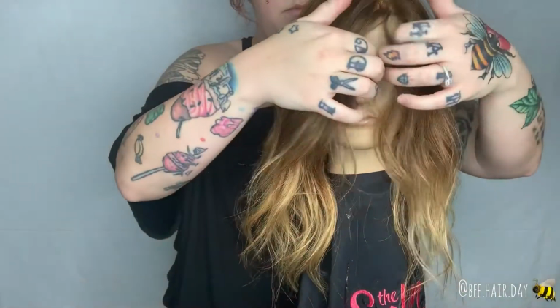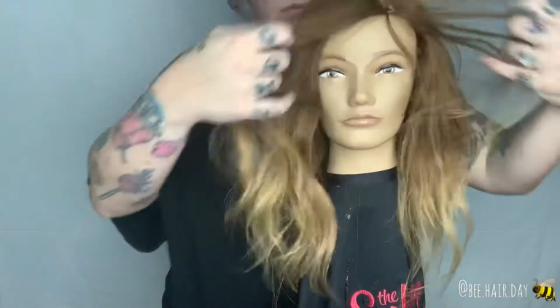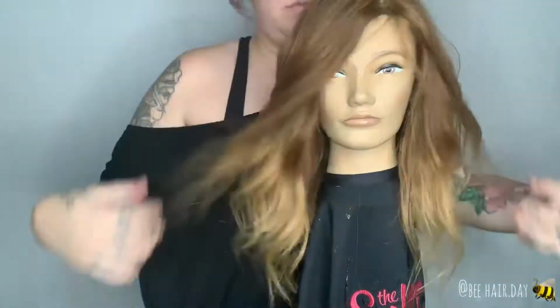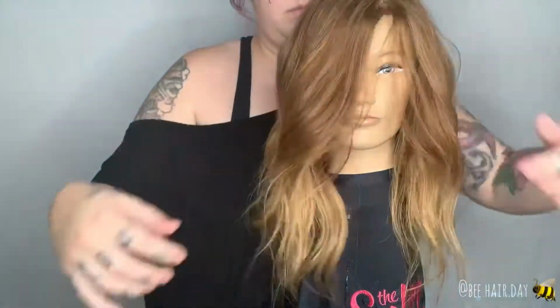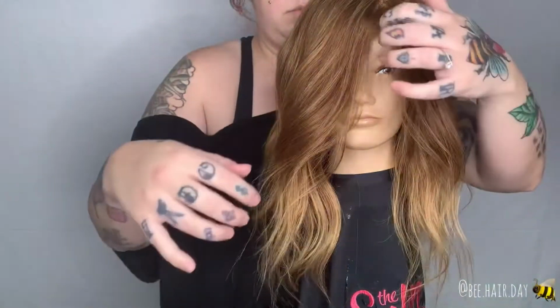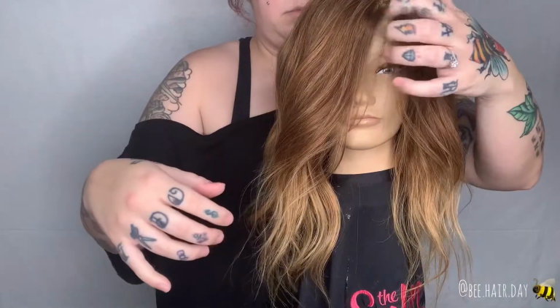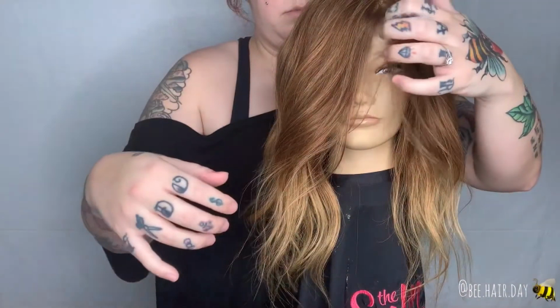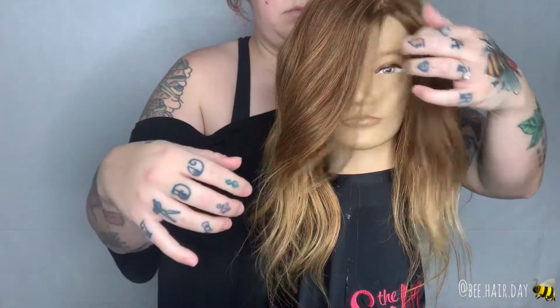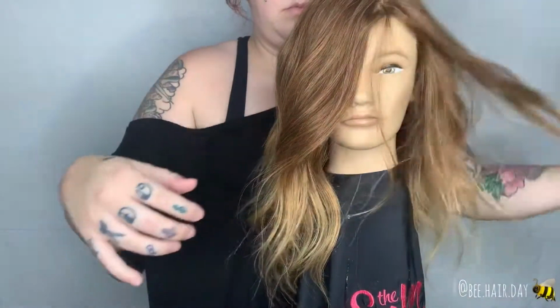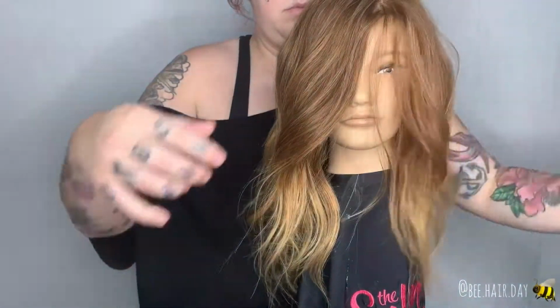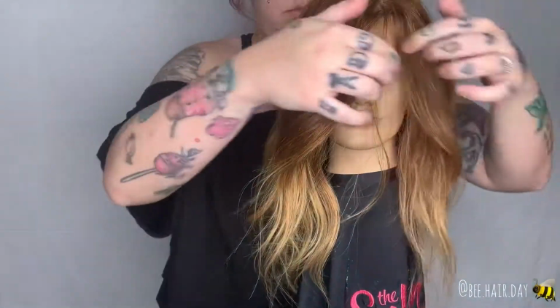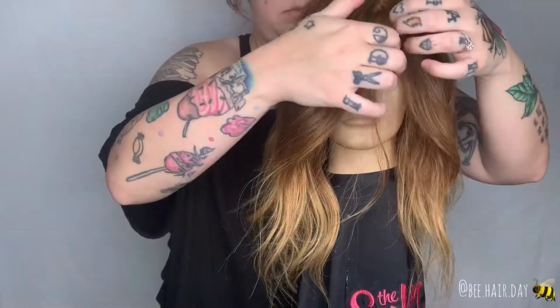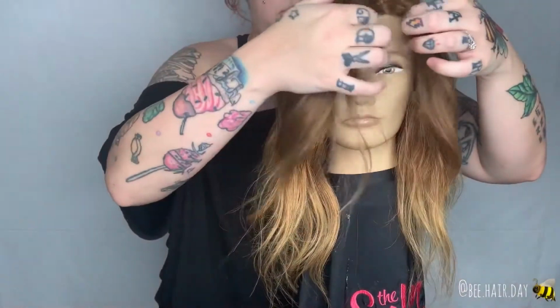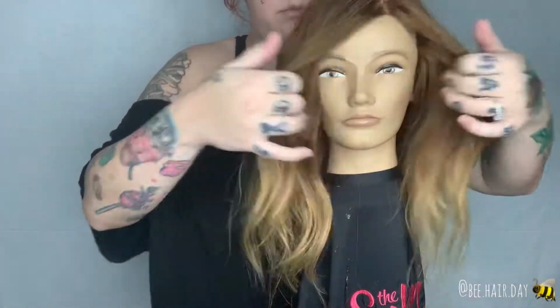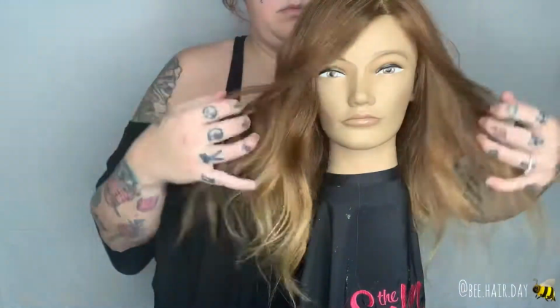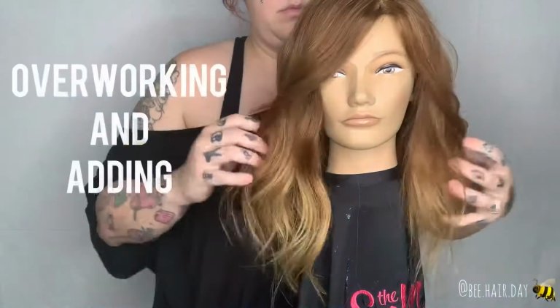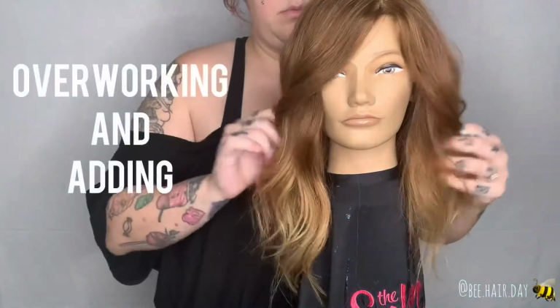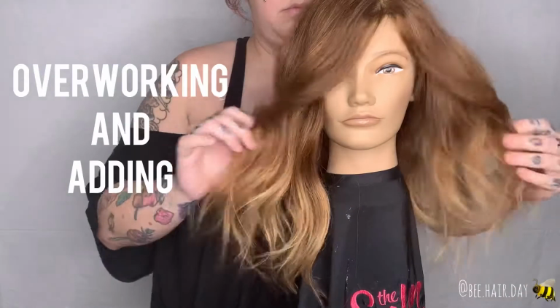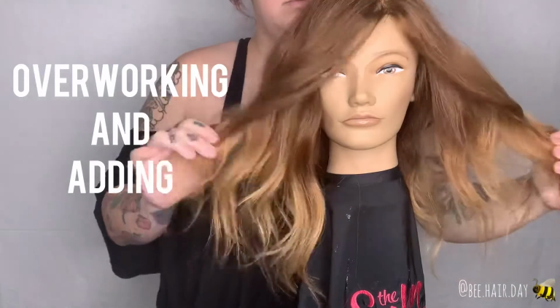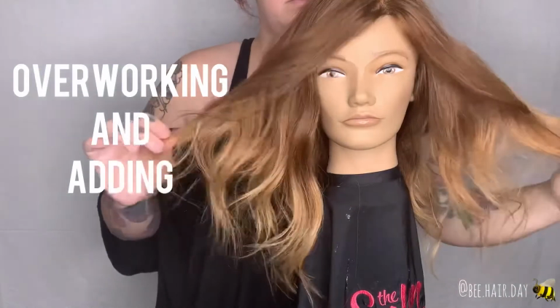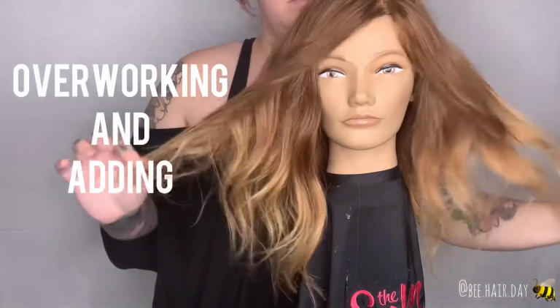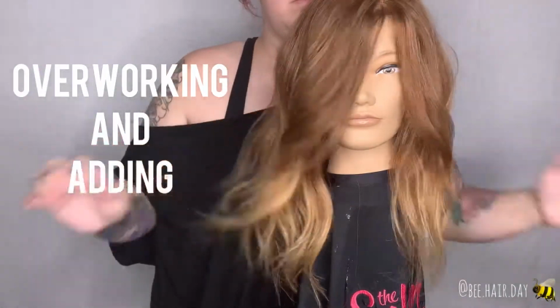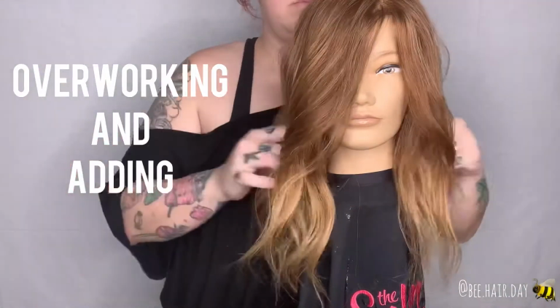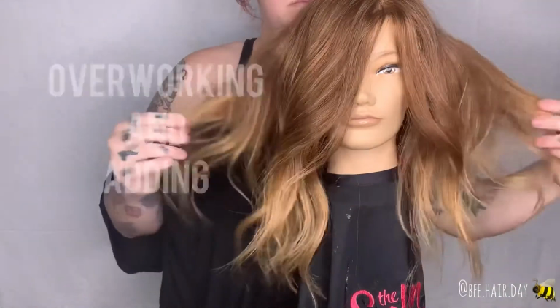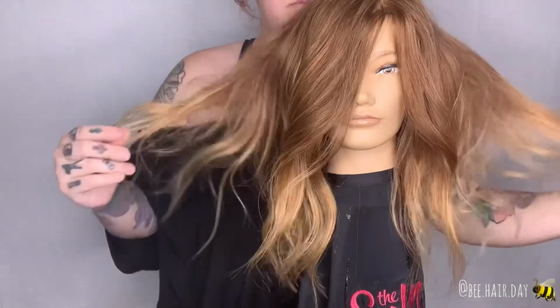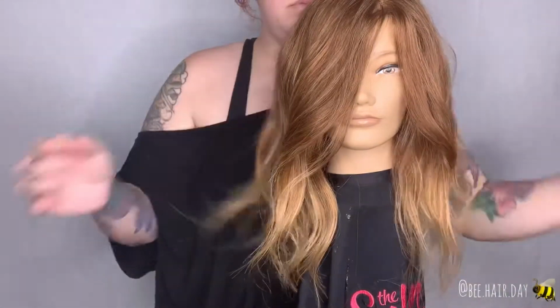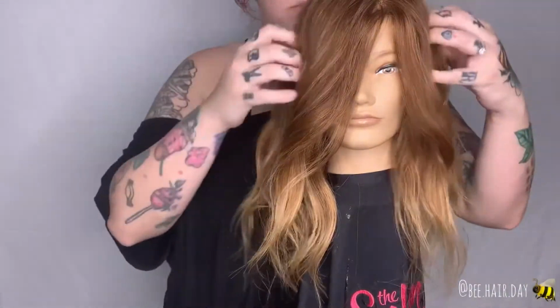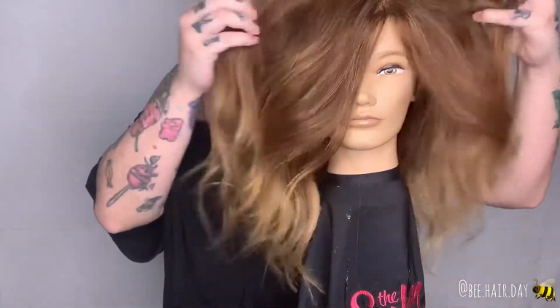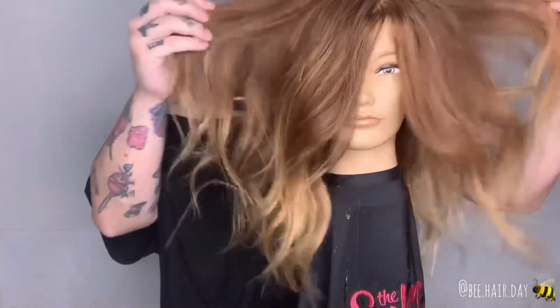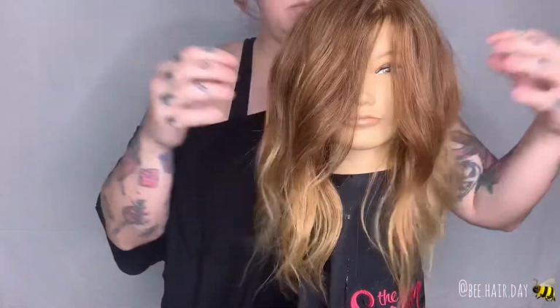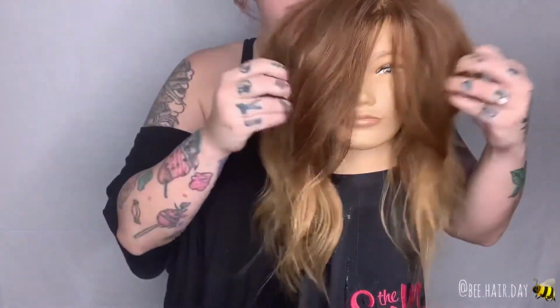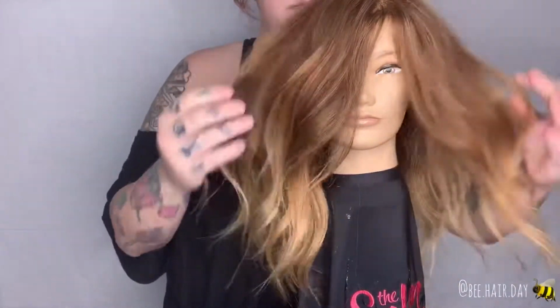One of the main things I took away from the class was that it's not necessarily always about overworking the hair and adding lots of things. Sometimes it's about working with what you have.